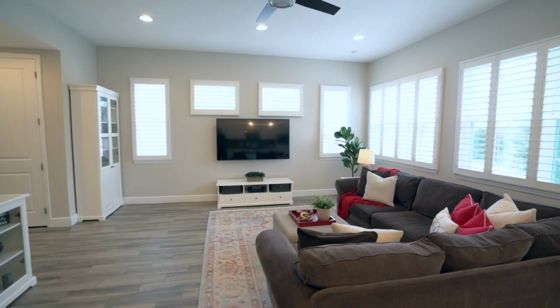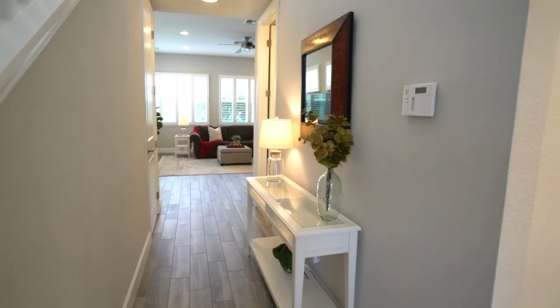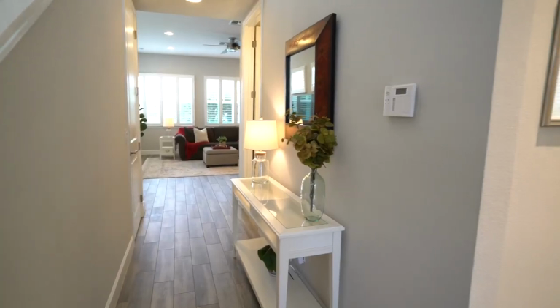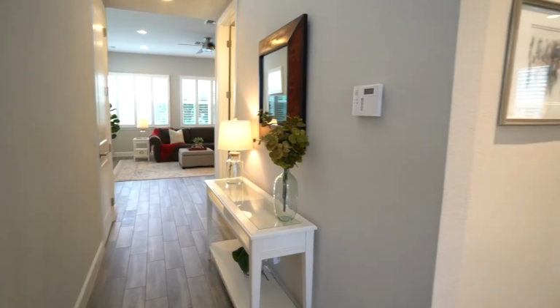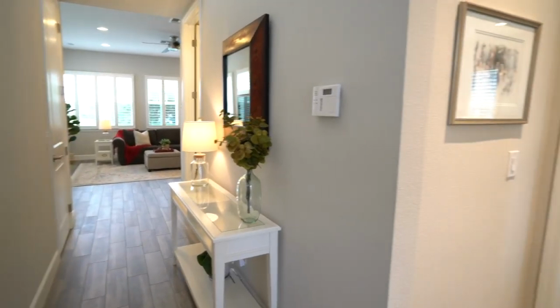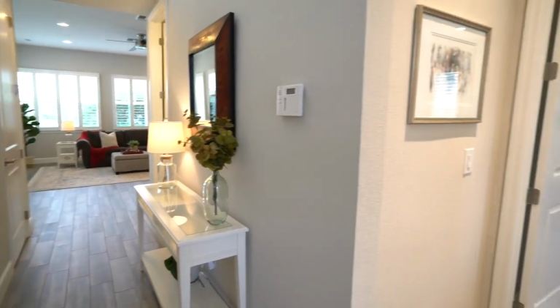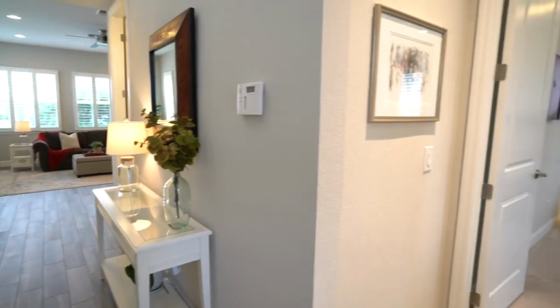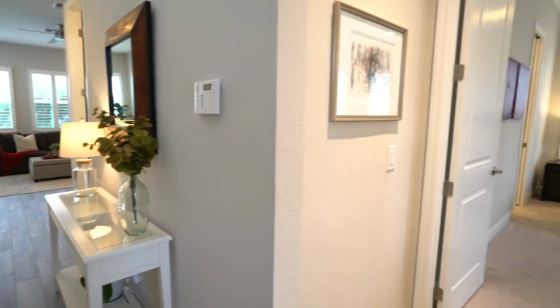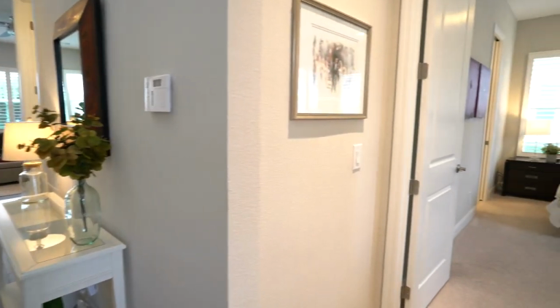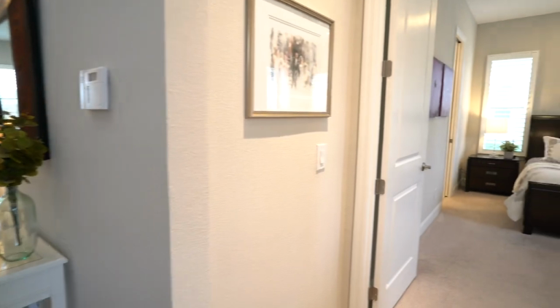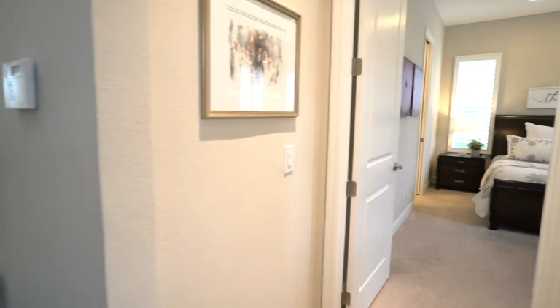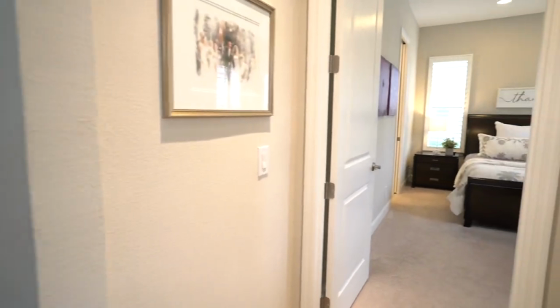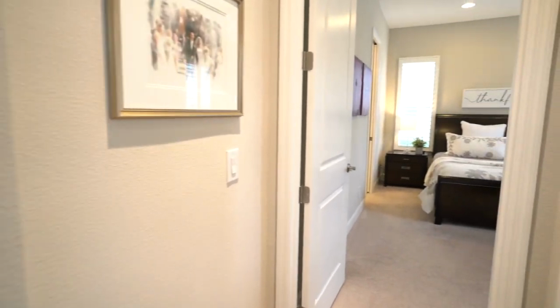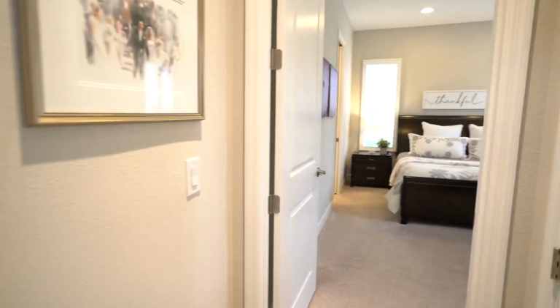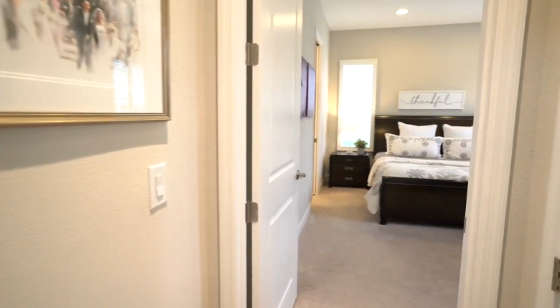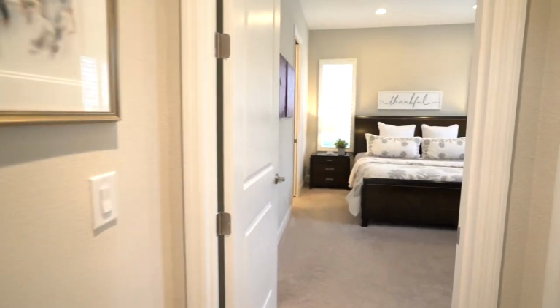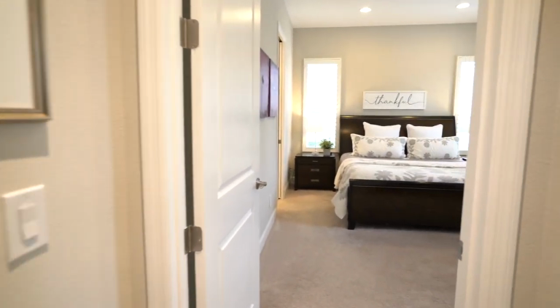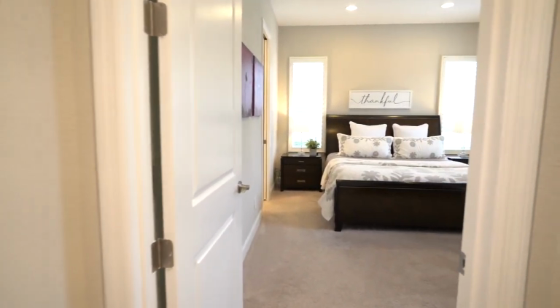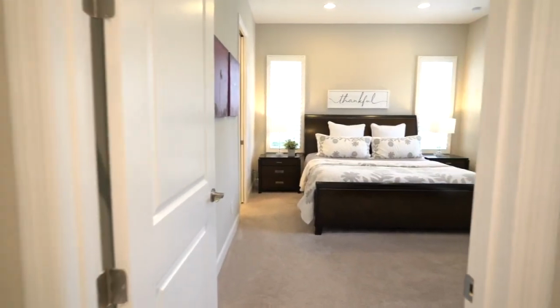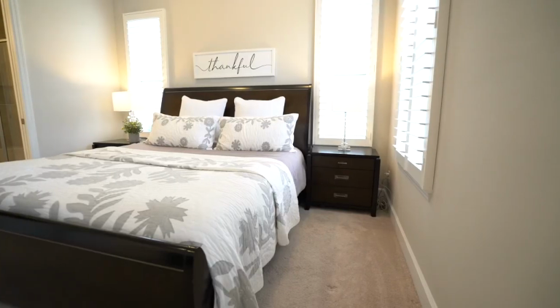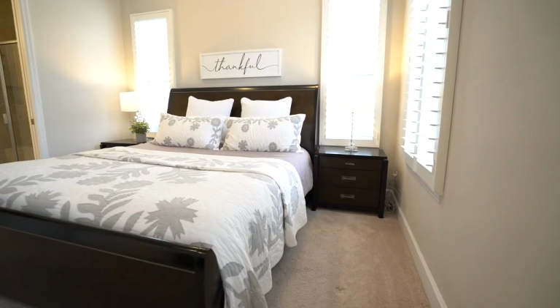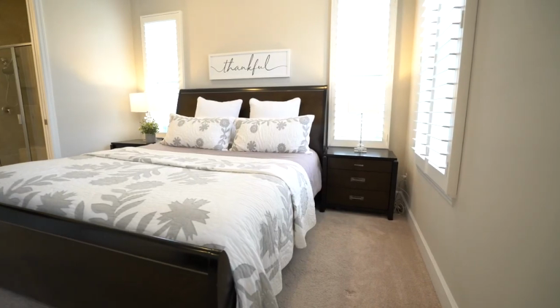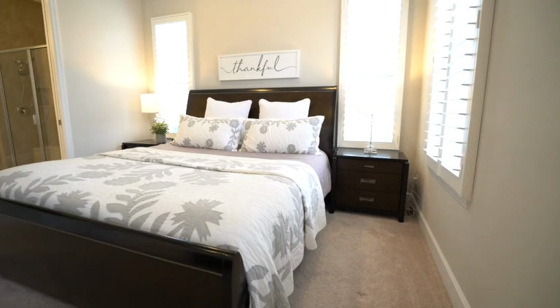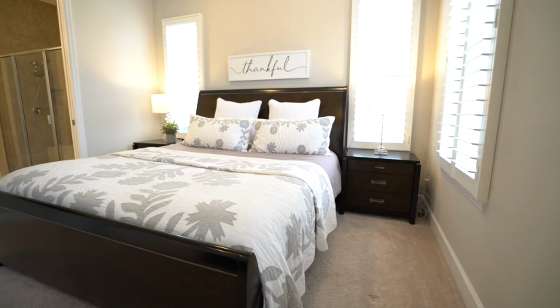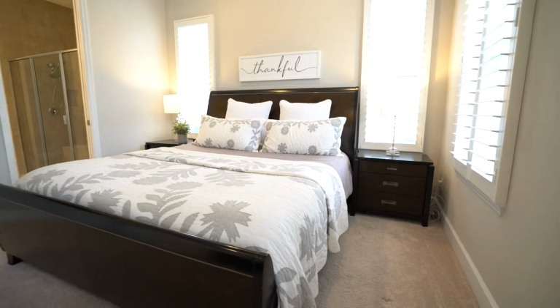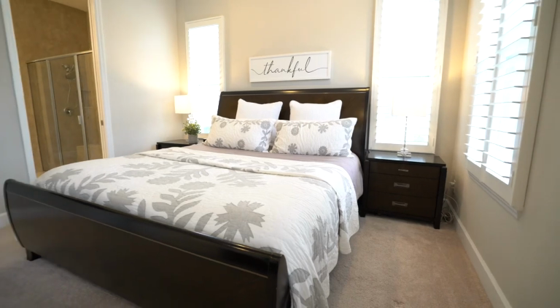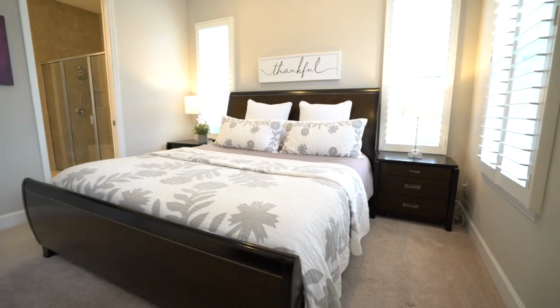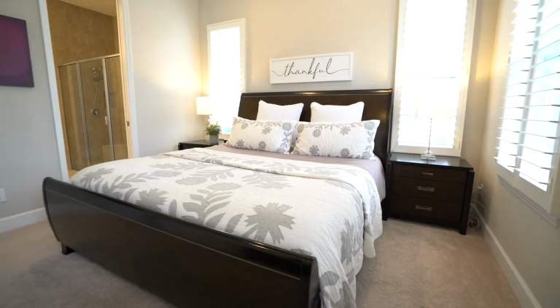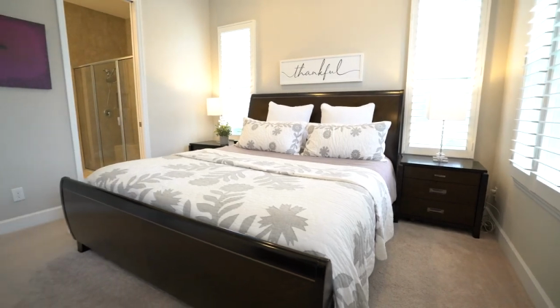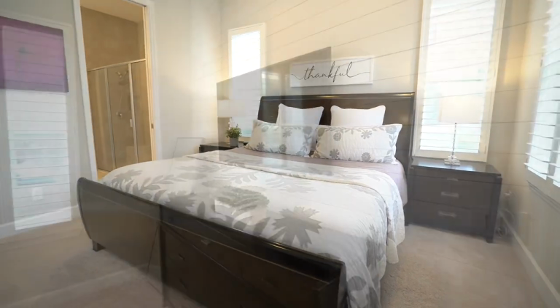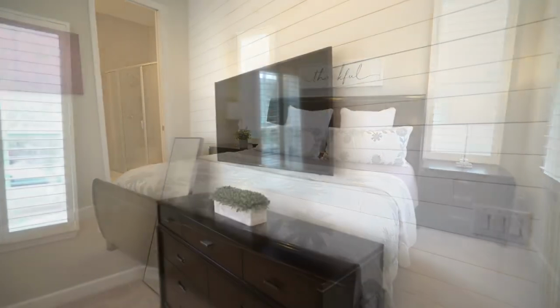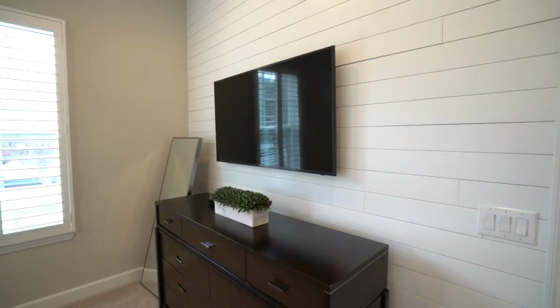Just off your entryway is a coat closet and your new first floor master suite. The master suite features a large walk-in closet and a stunning shiplap wall.